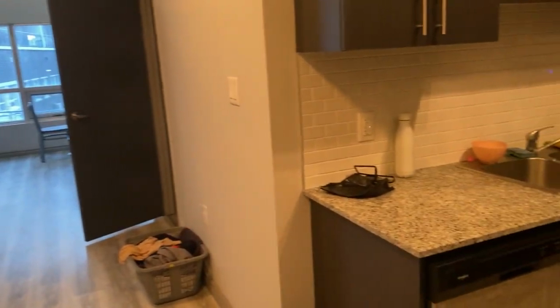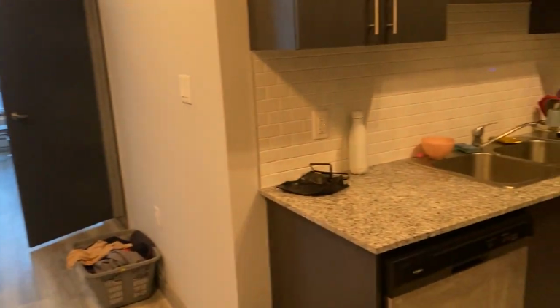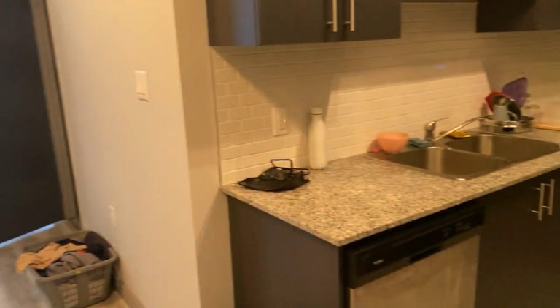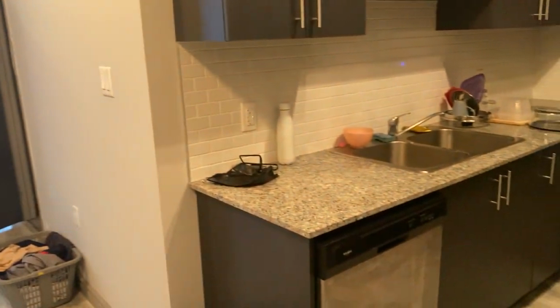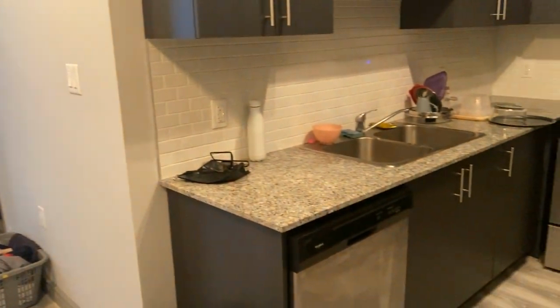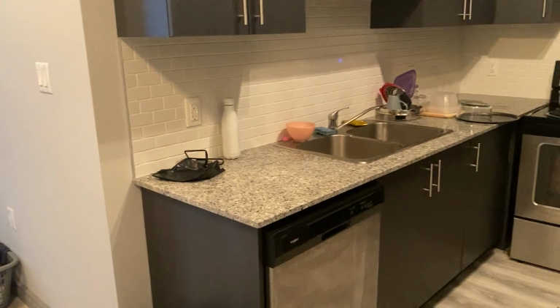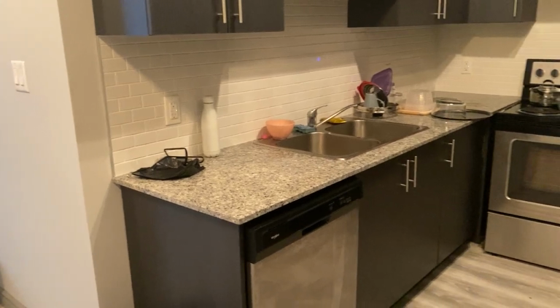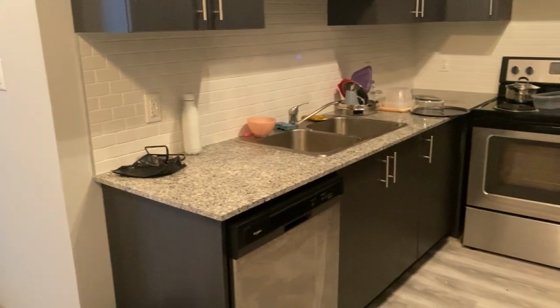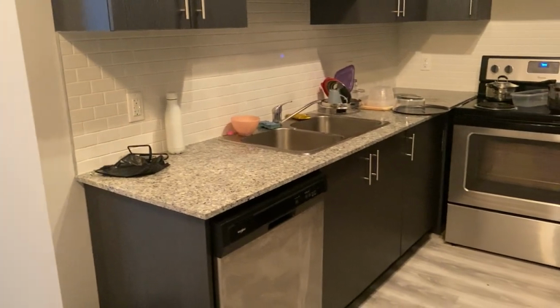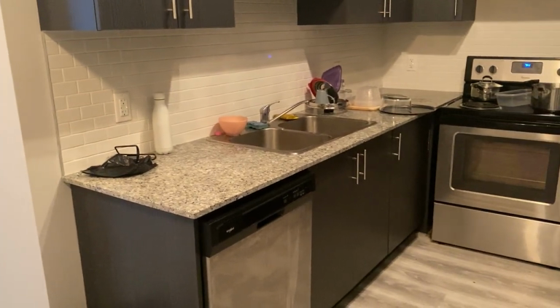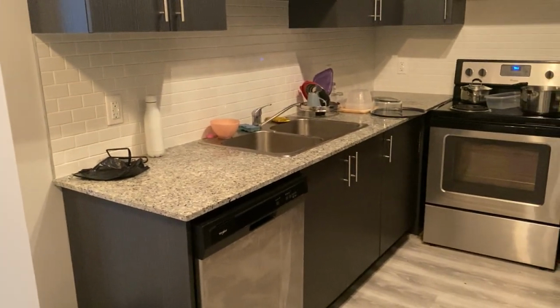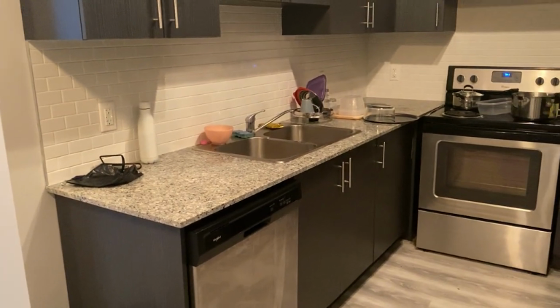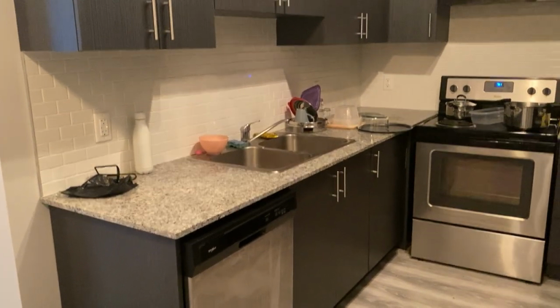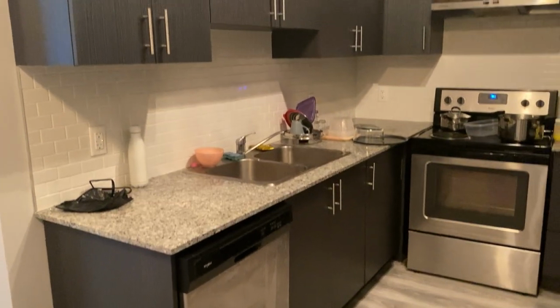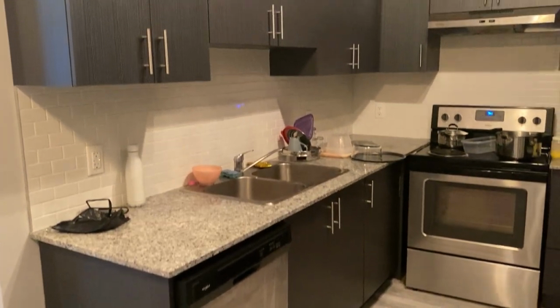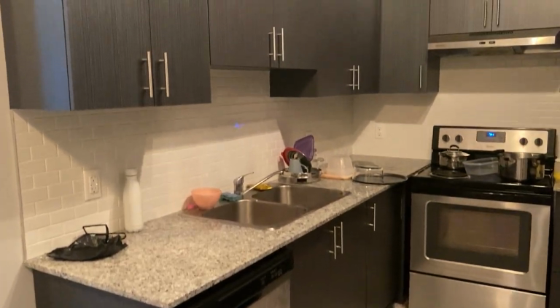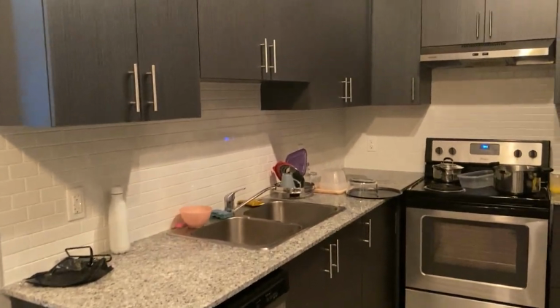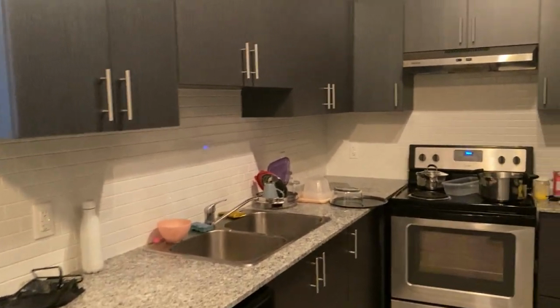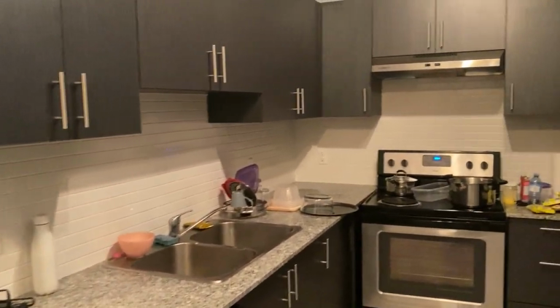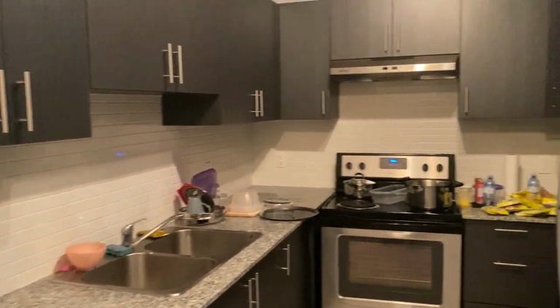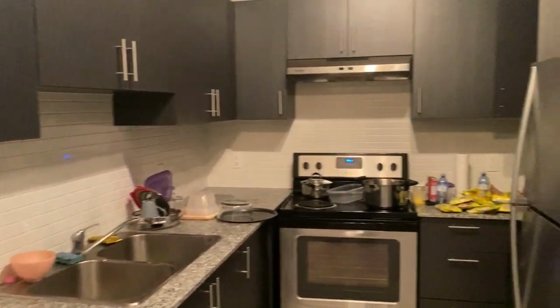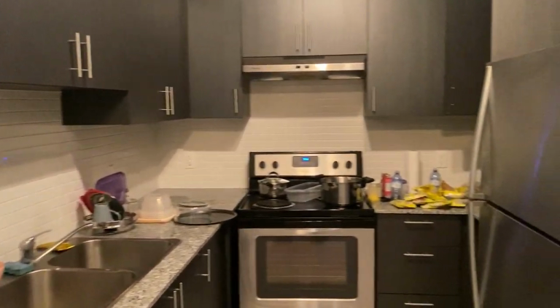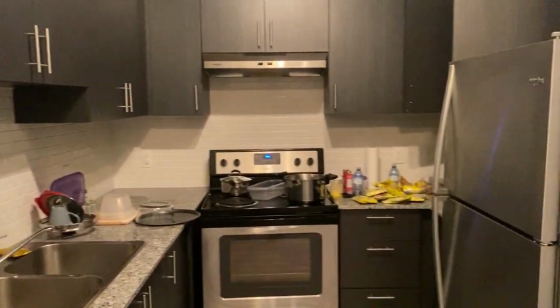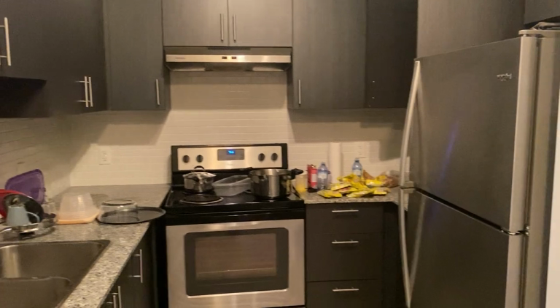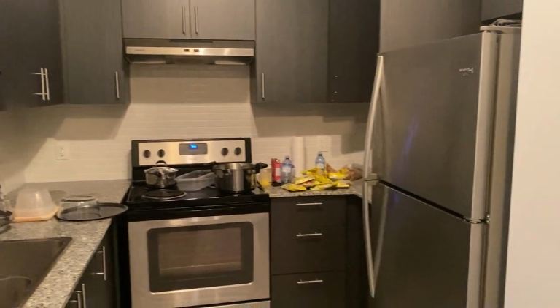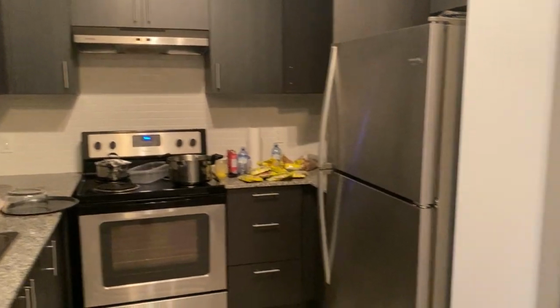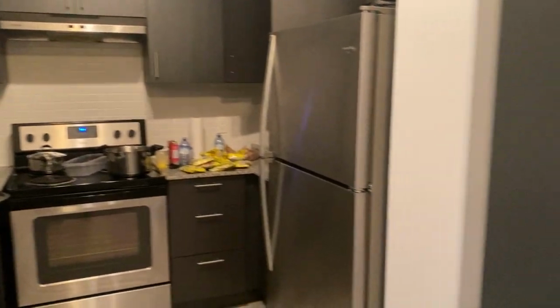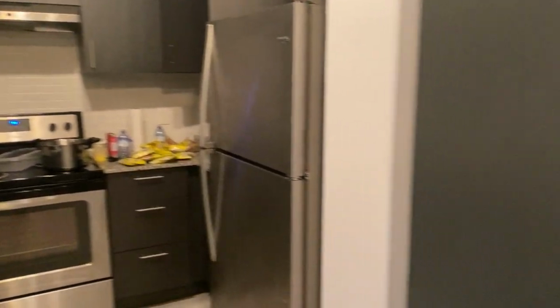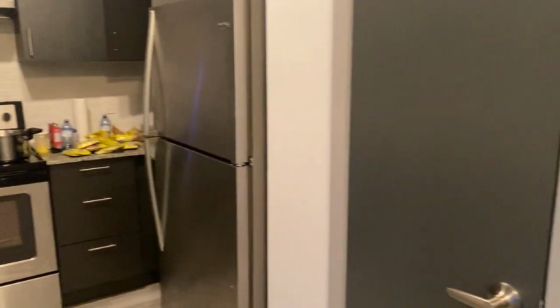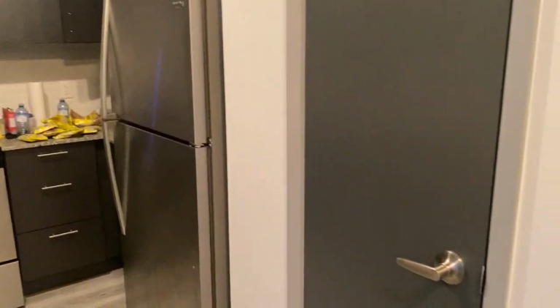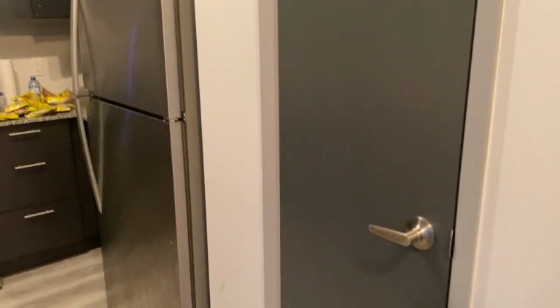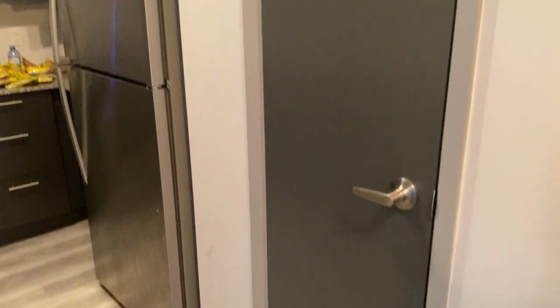To the right we have our kitchen with, of course, your dishwasher, stove, lots of cupboard space, and your fridge, as well as a storage closet.